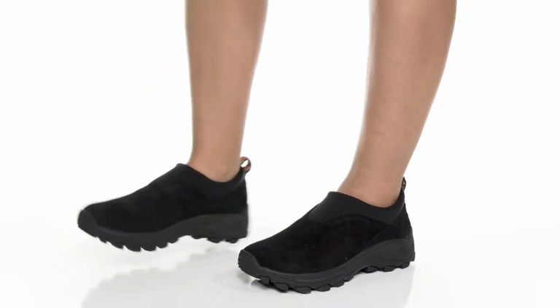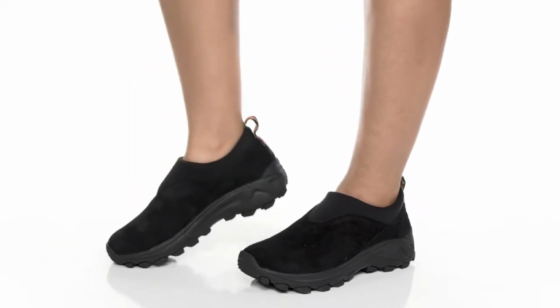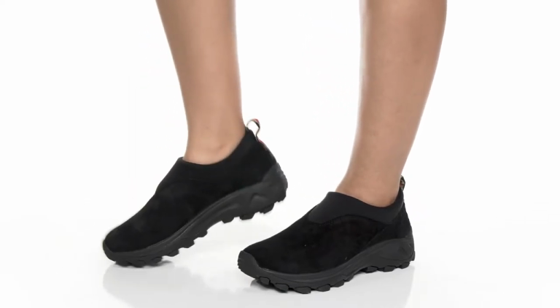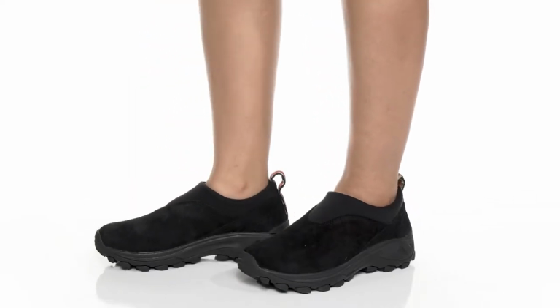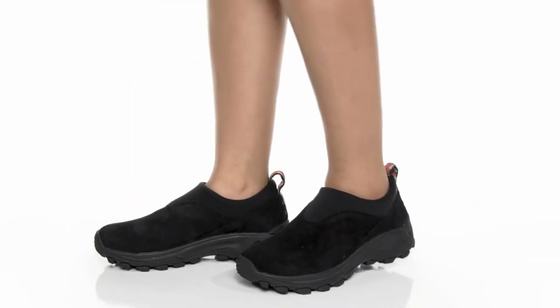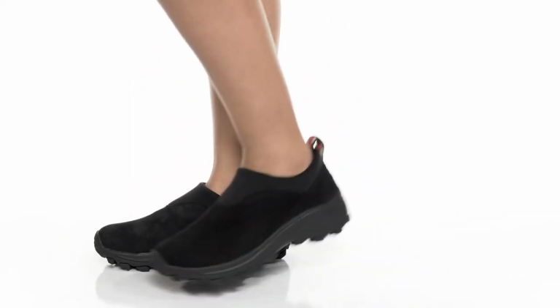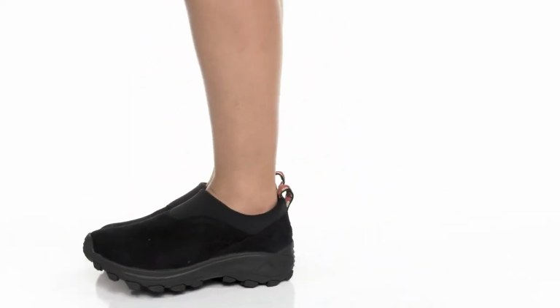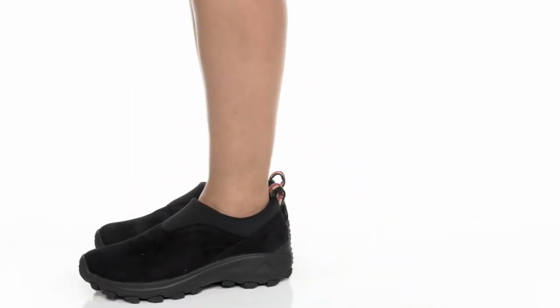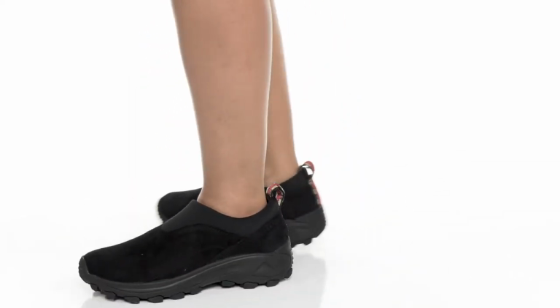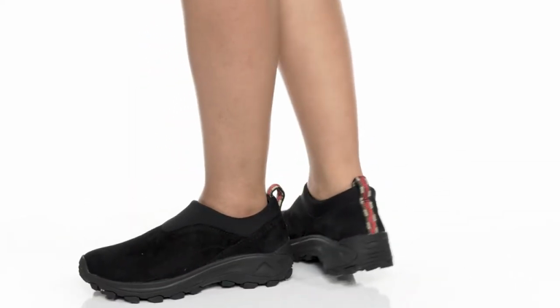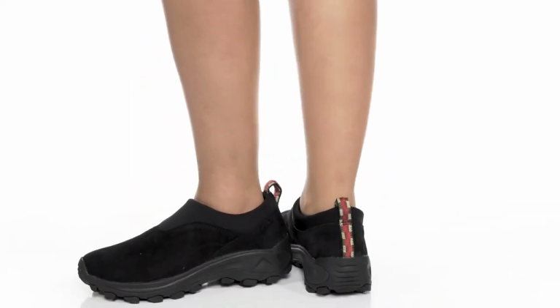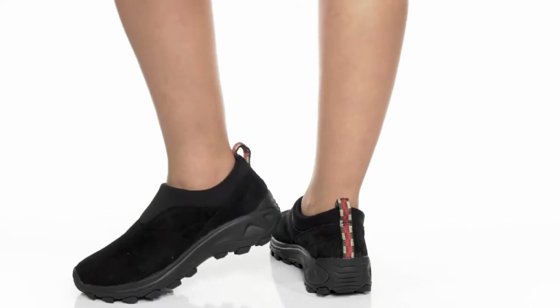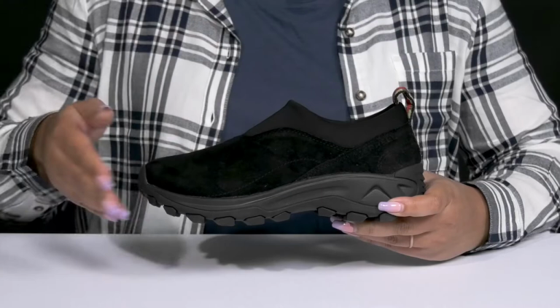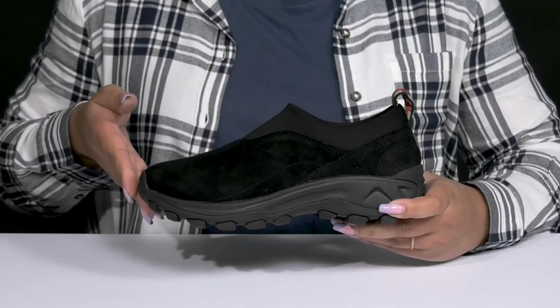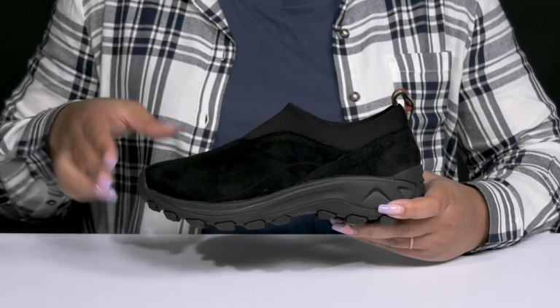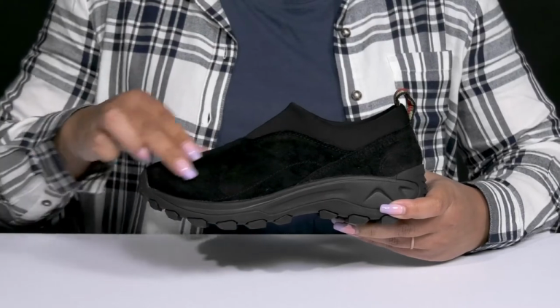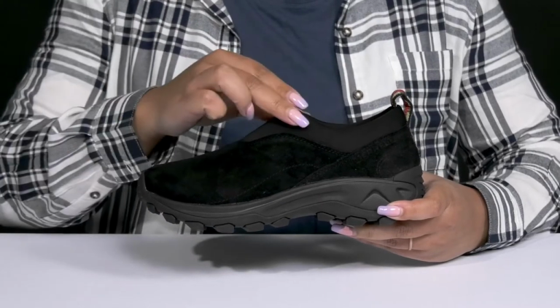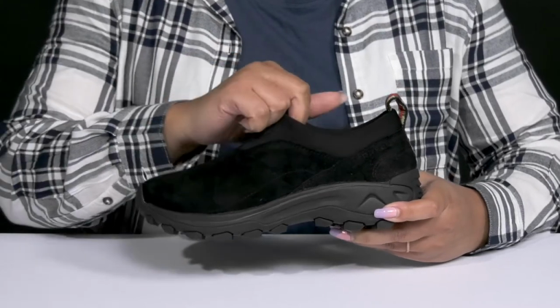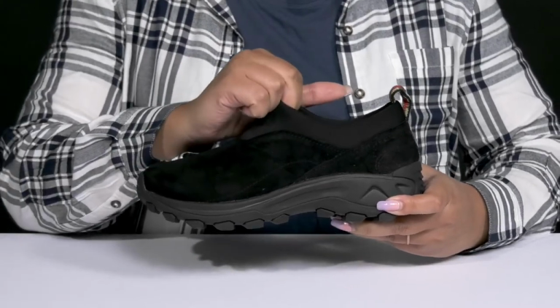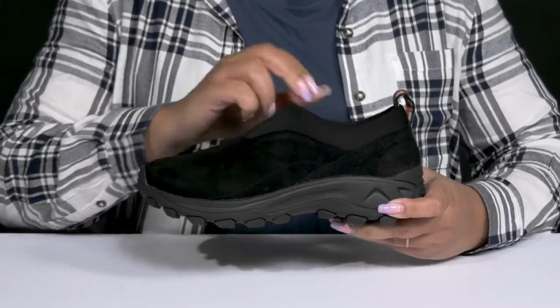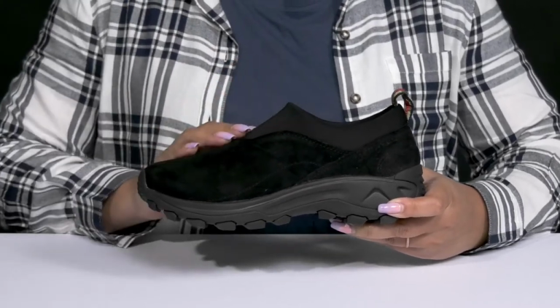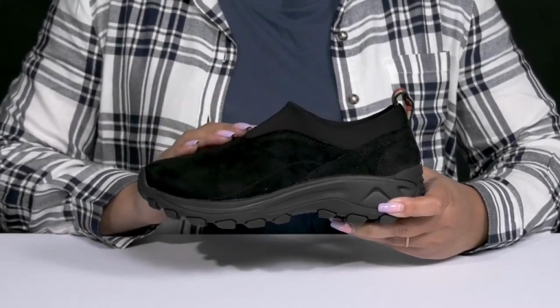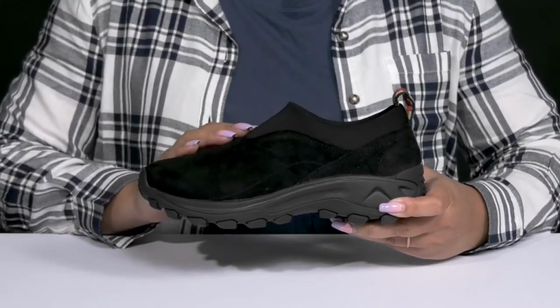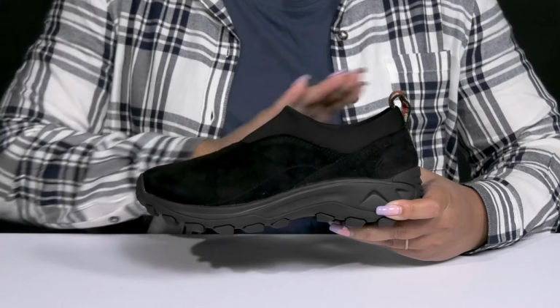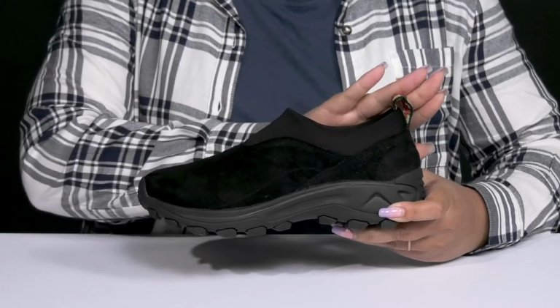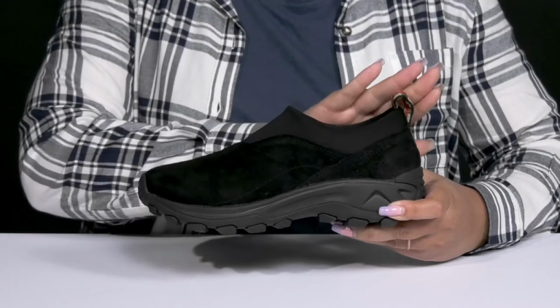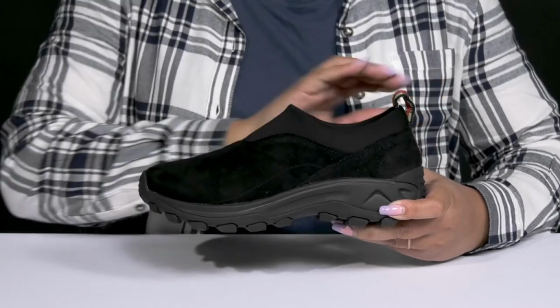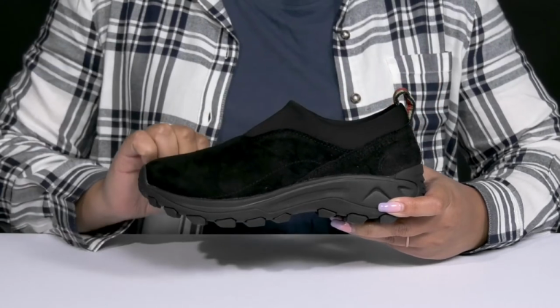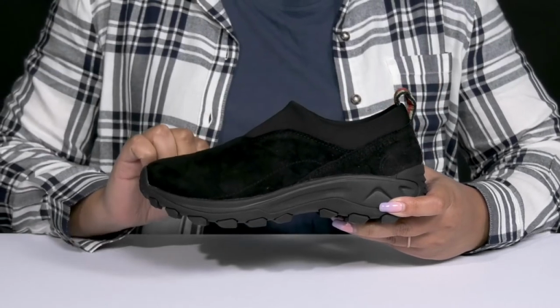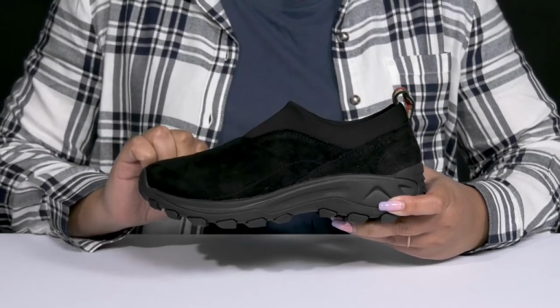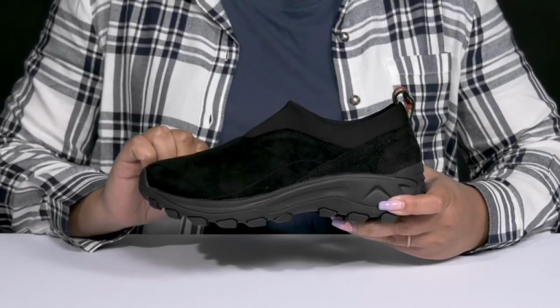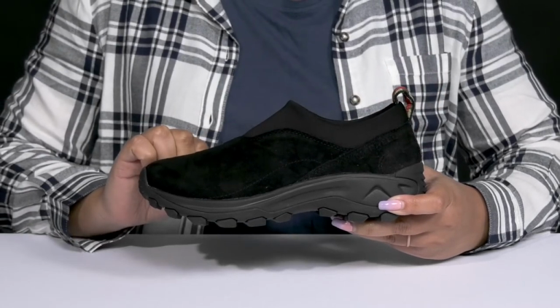Accentuate your sporty style with these cute shoes by Meryl. They feature a leather upper with a round-toe silhouette, and they have a sock-like construction with a stretchy collar for easy slip-on, and there's a pull loop at the back of the ankle to assist you with on and off.